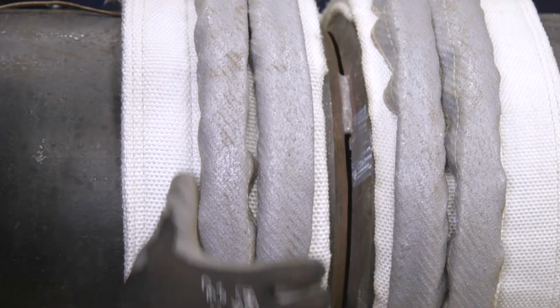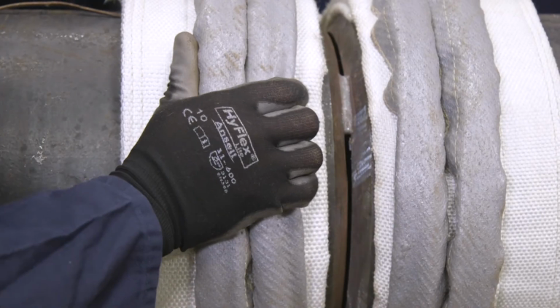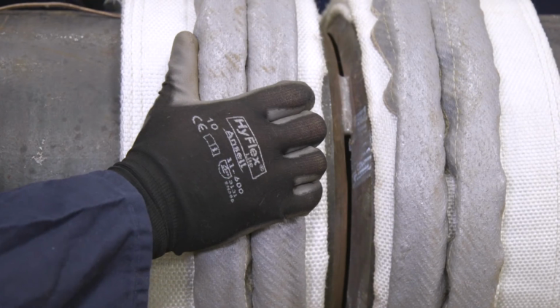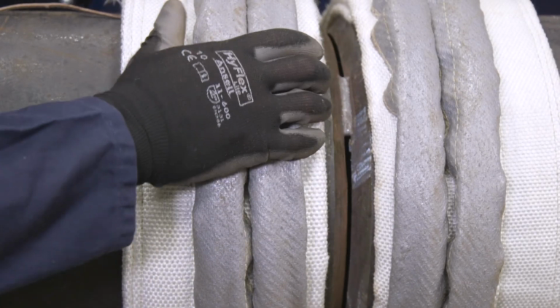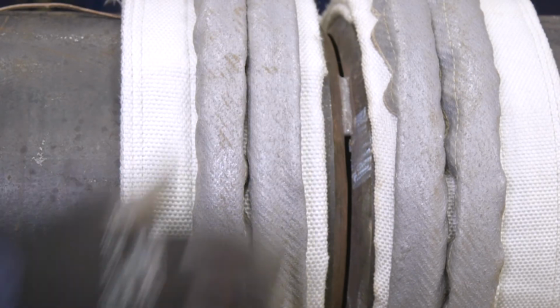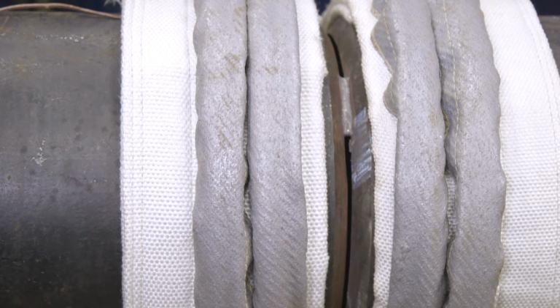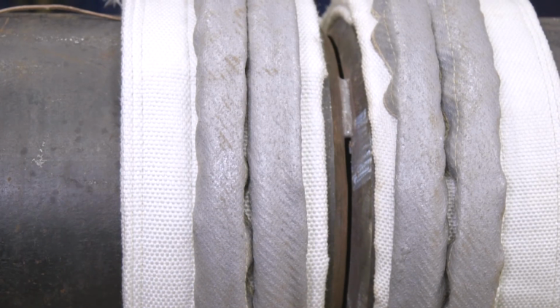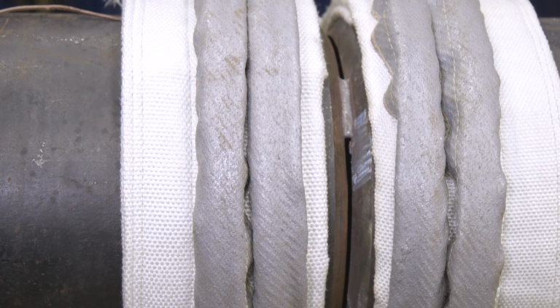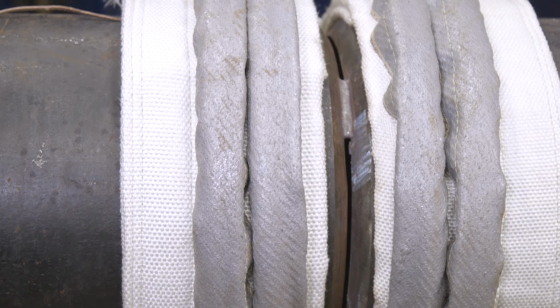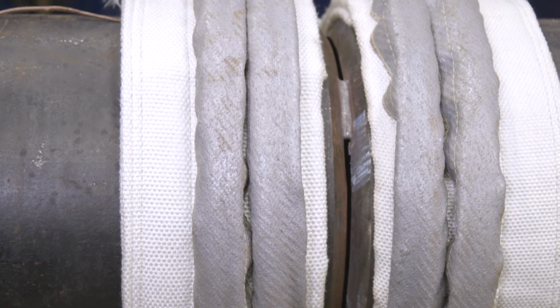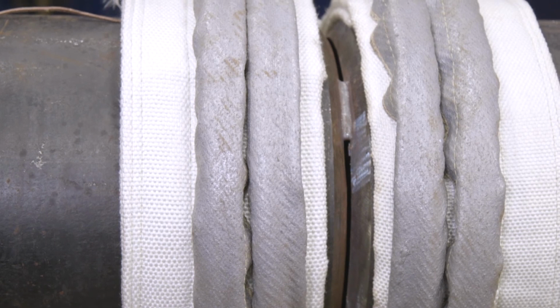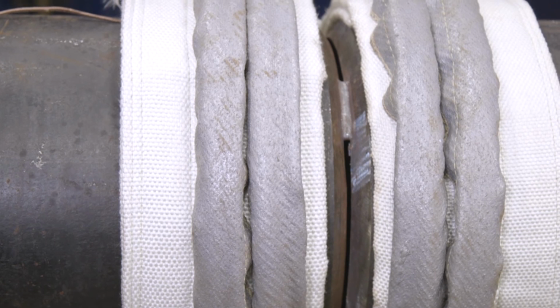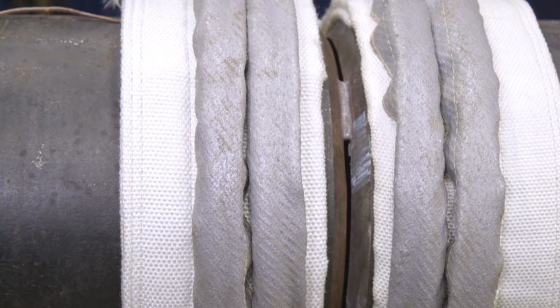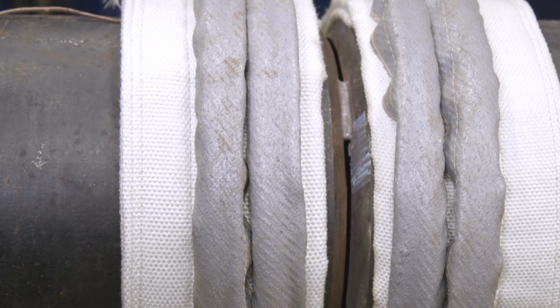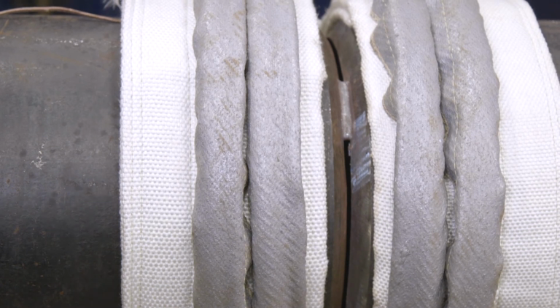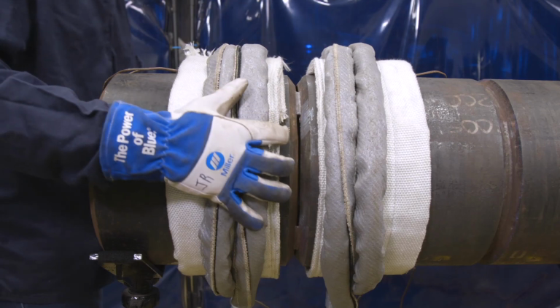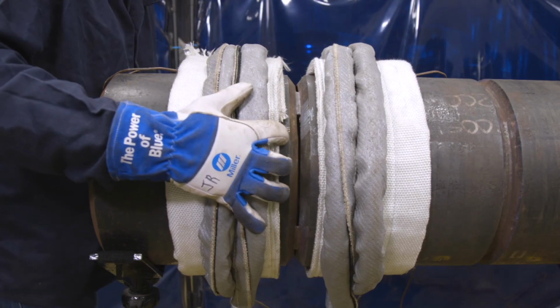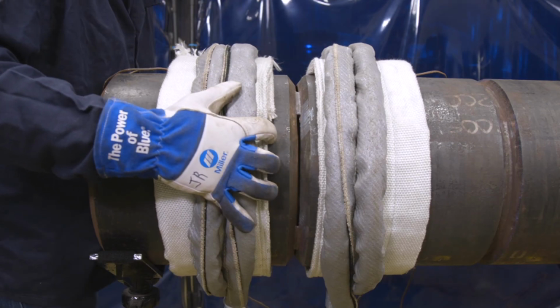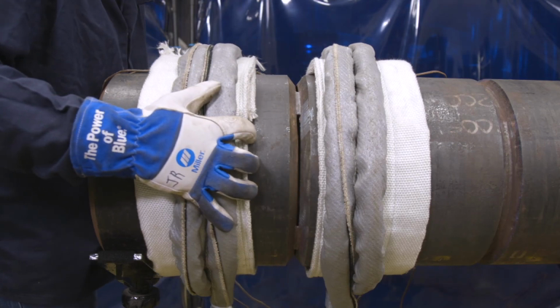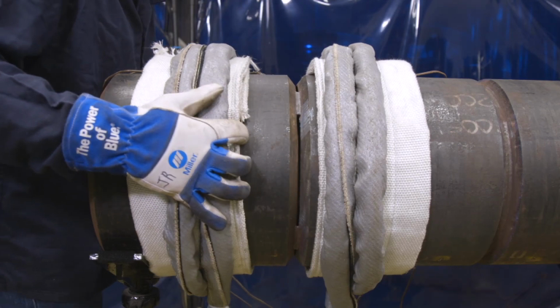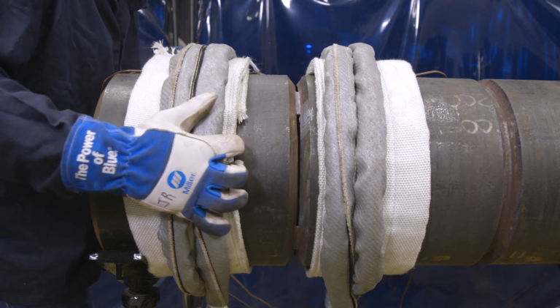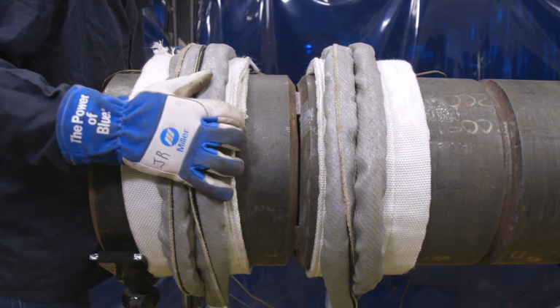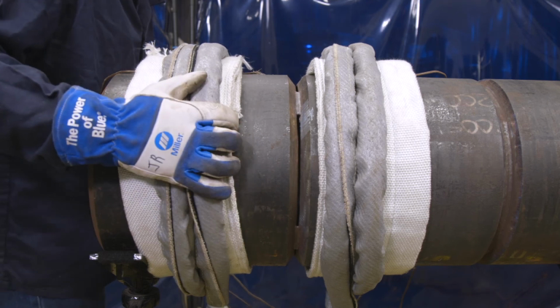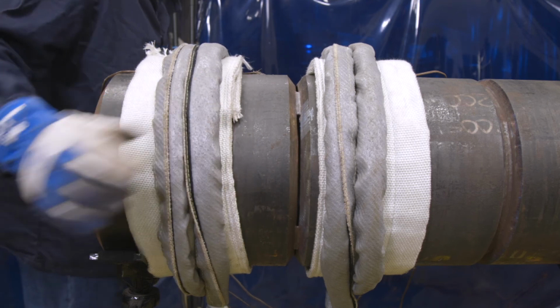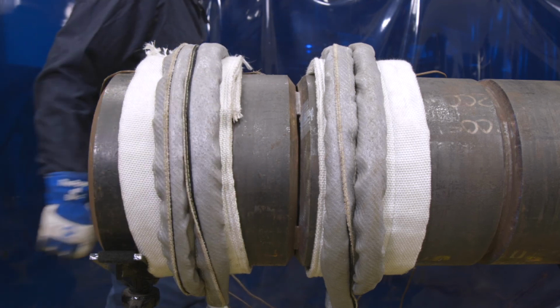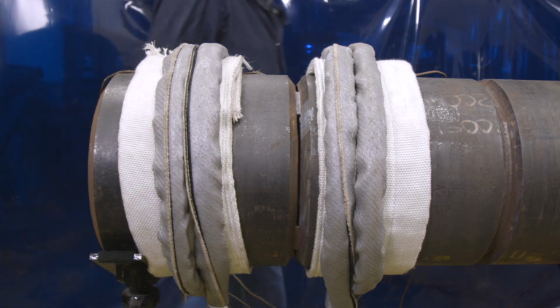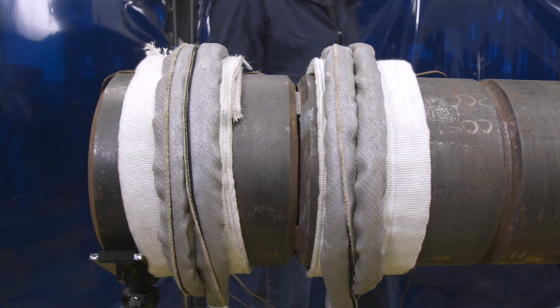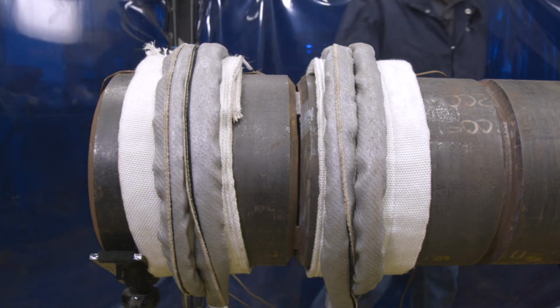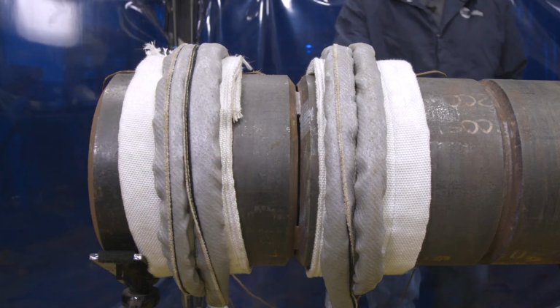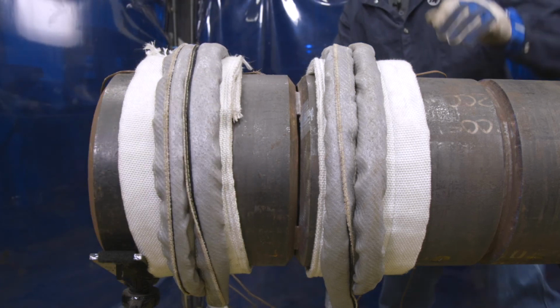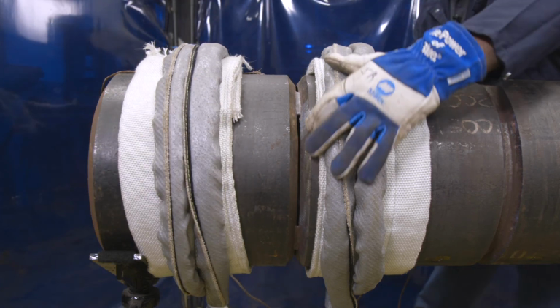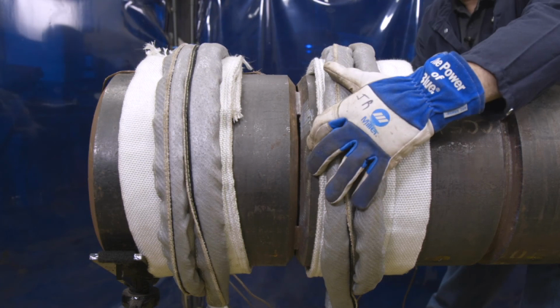To get the joint to weld temperature faster, position the heating cable blanket next to the joint and tight together. To maintain temperature, the coils and insulation can be moved farther from the joint while maintaining temperature for the welding process.